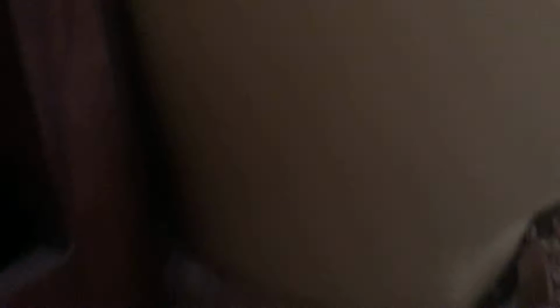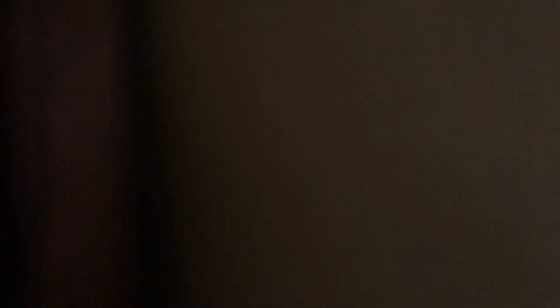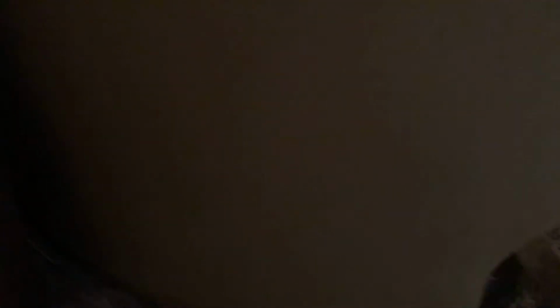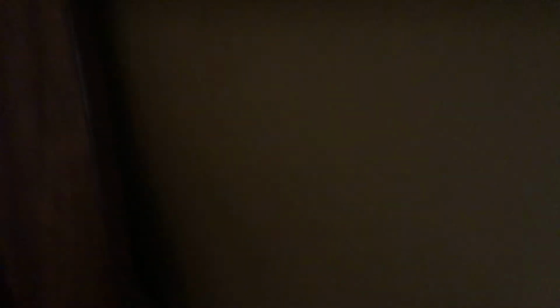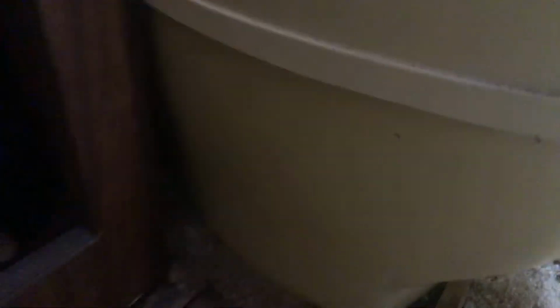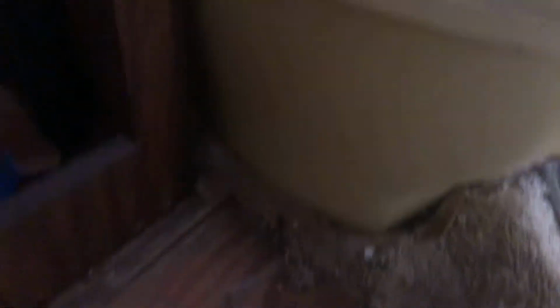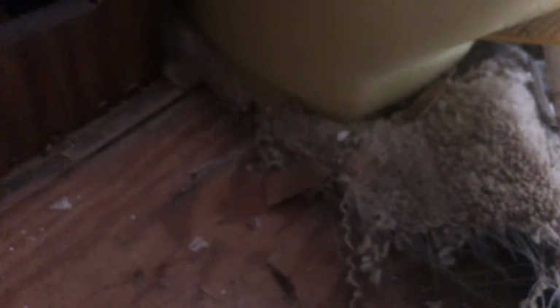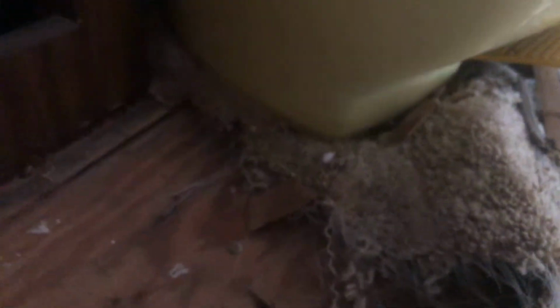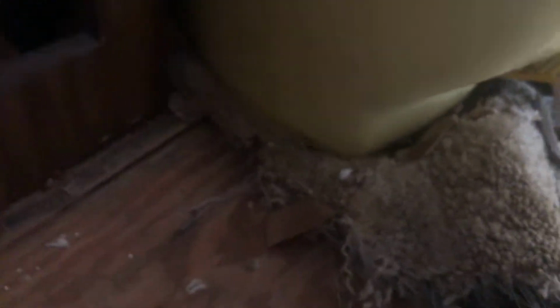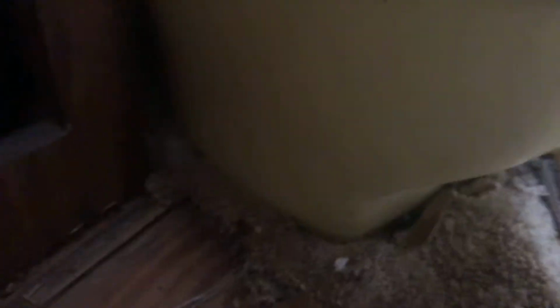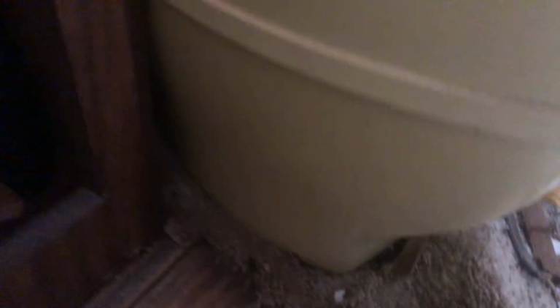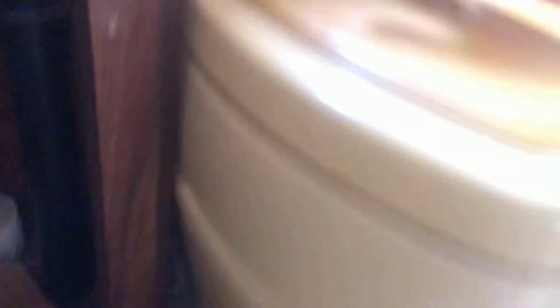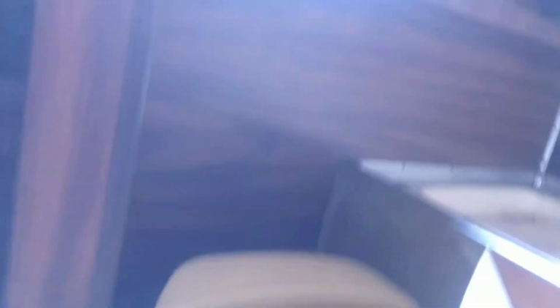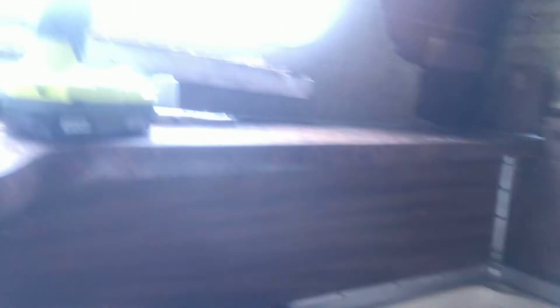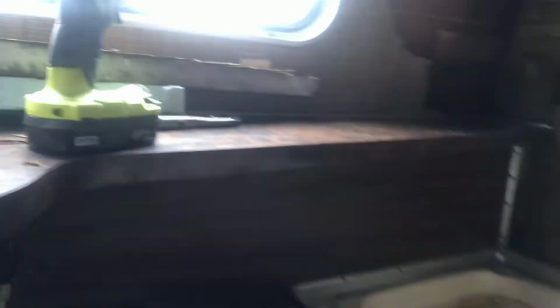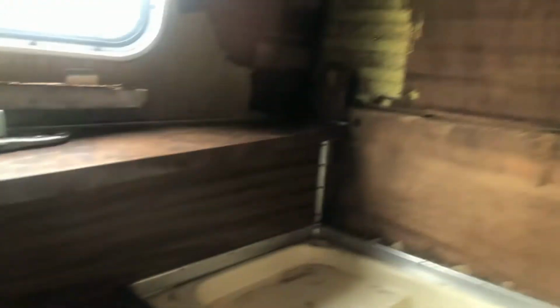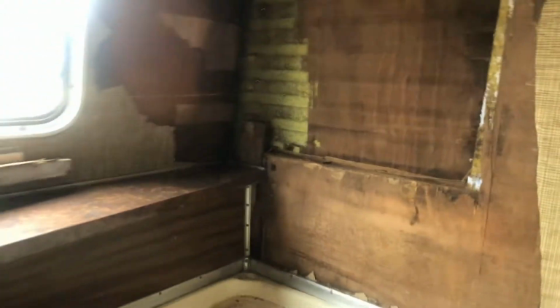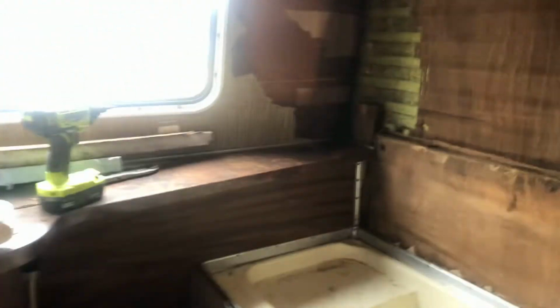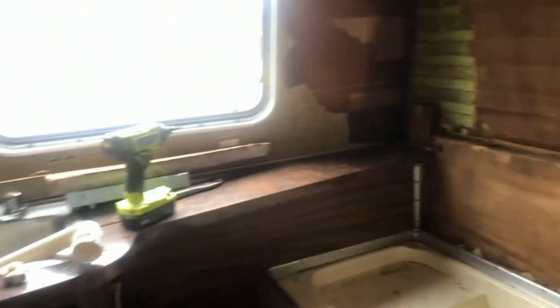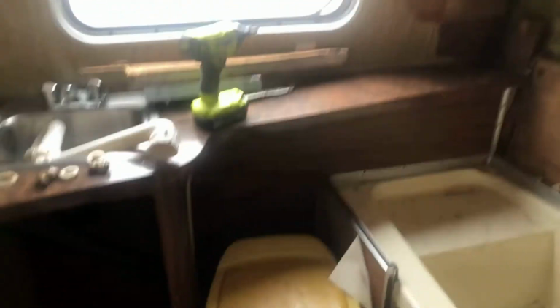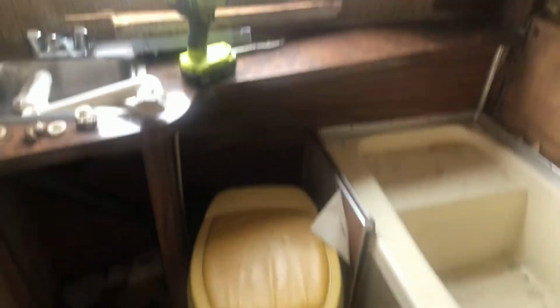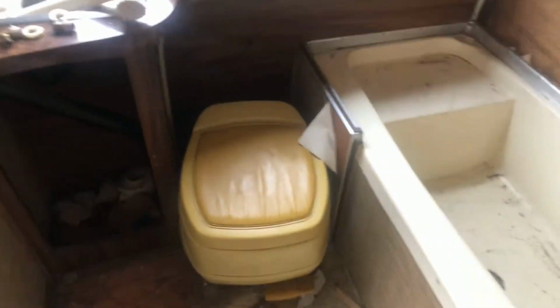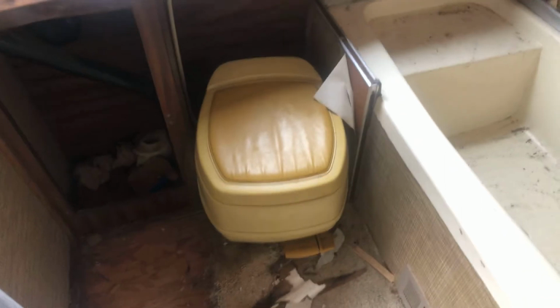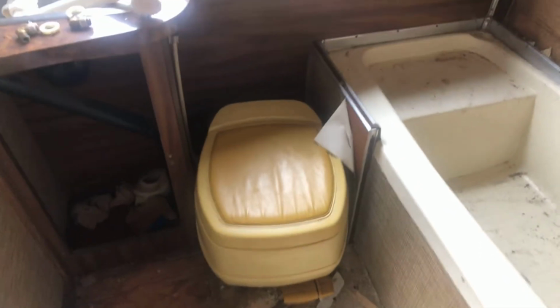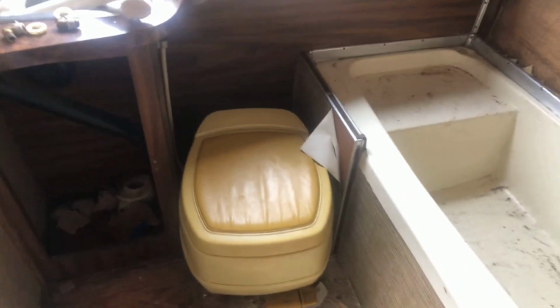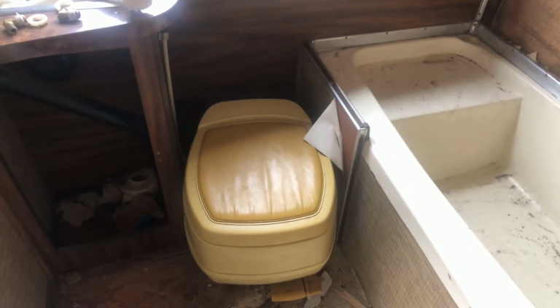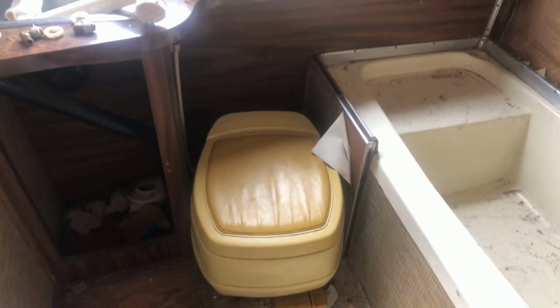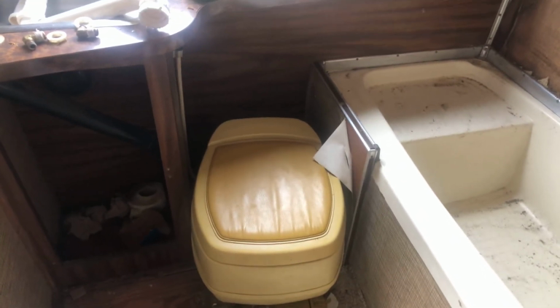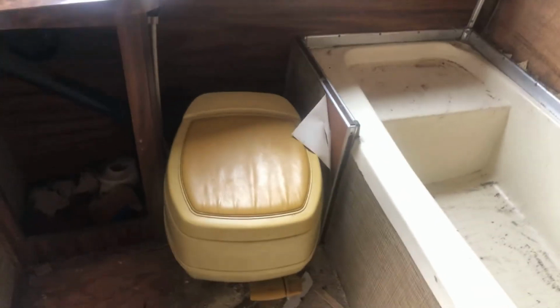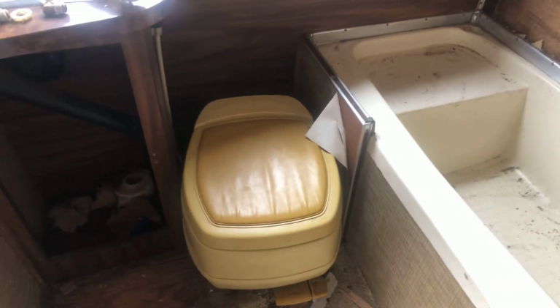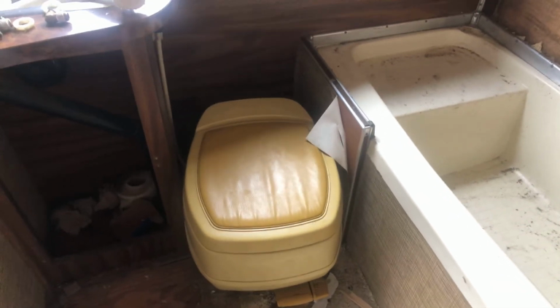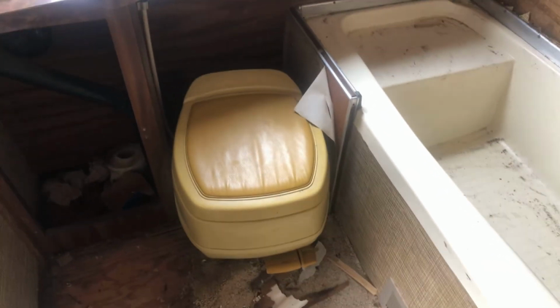There's nothing tethering this thing to the floor that you can even see. I'm going to check underneath, but the tank is down there, so I don't have the darndest clue. I'll continue my investigation and keep sharing.